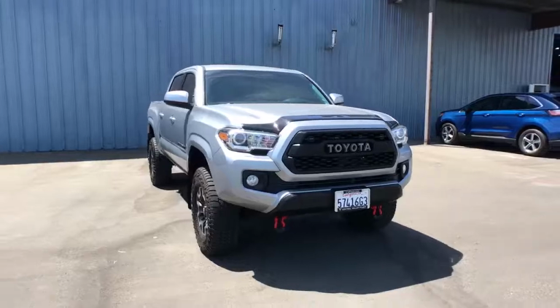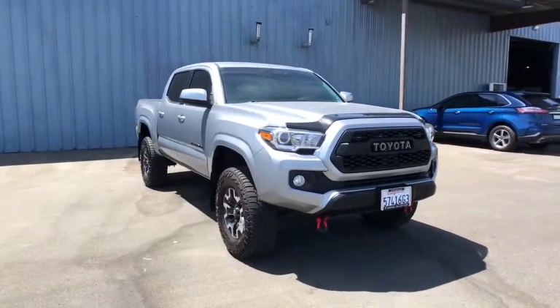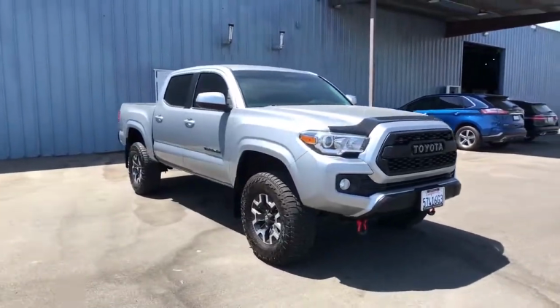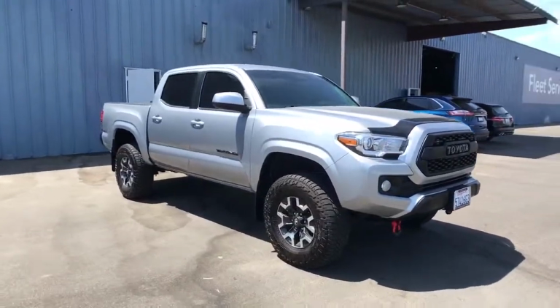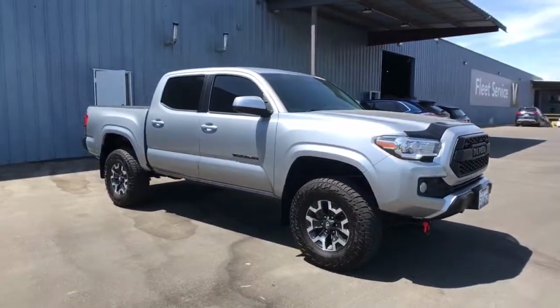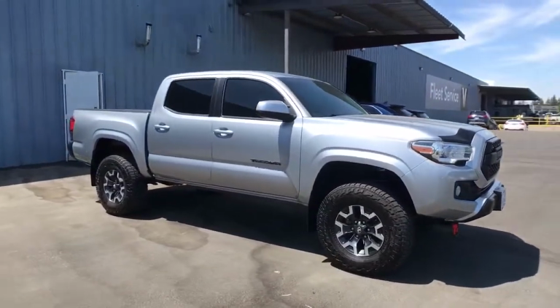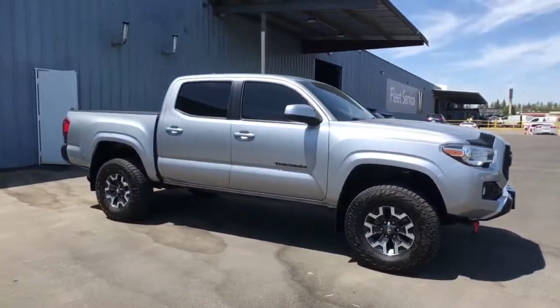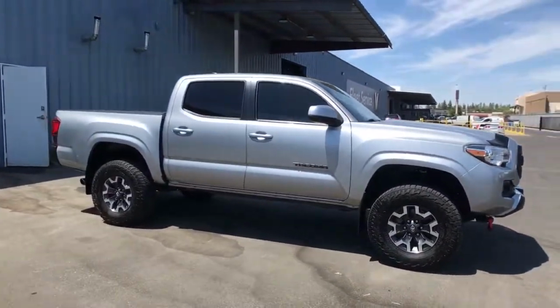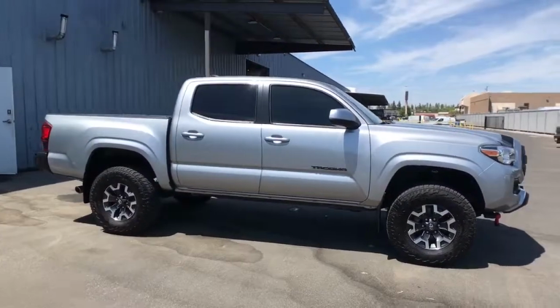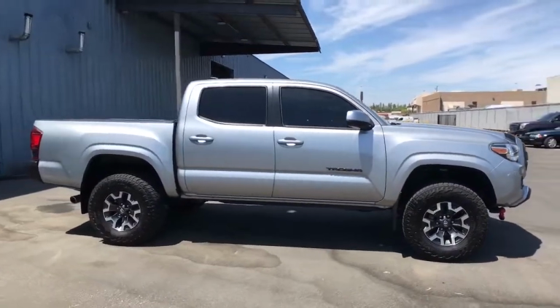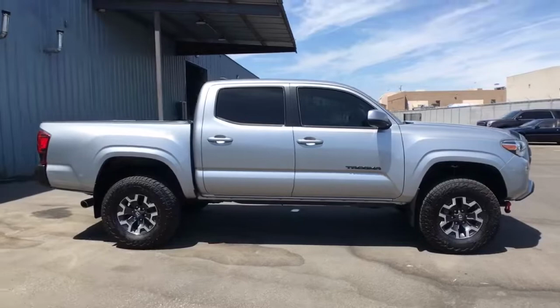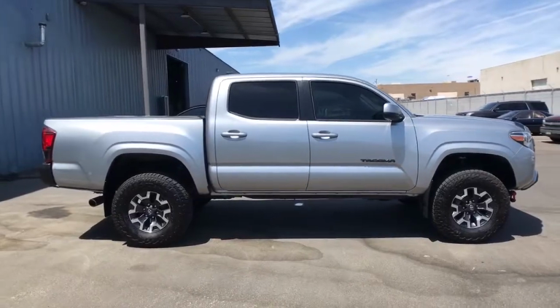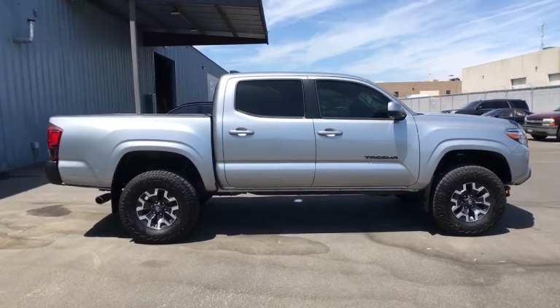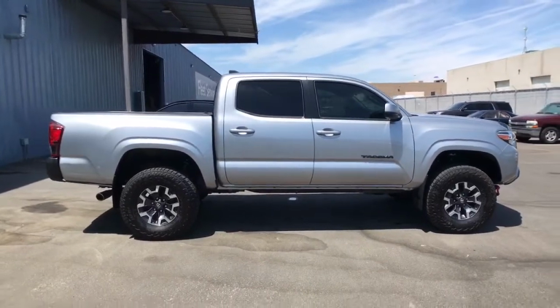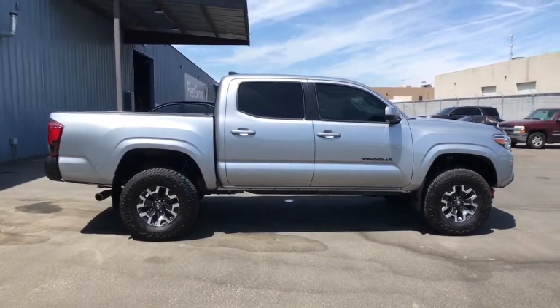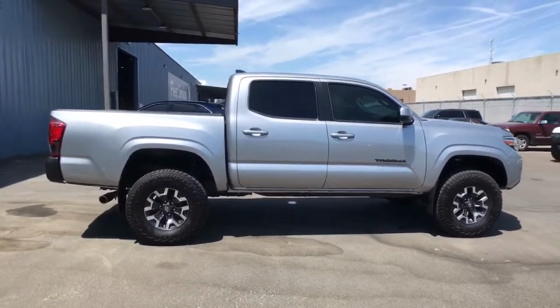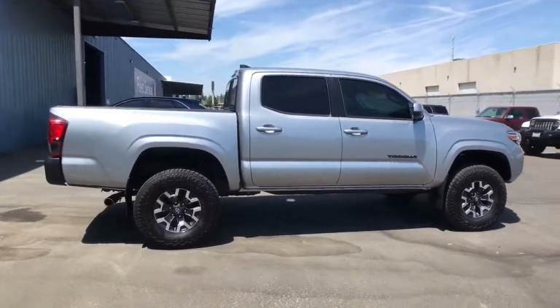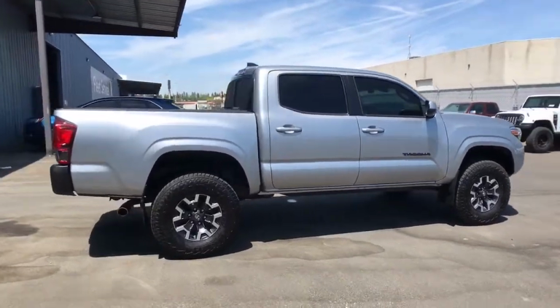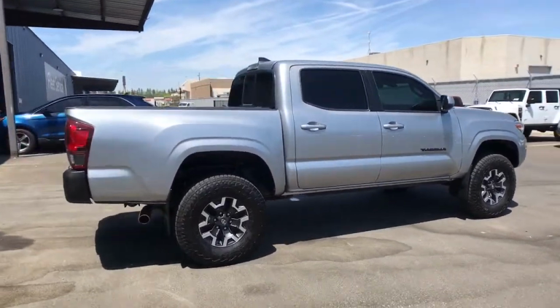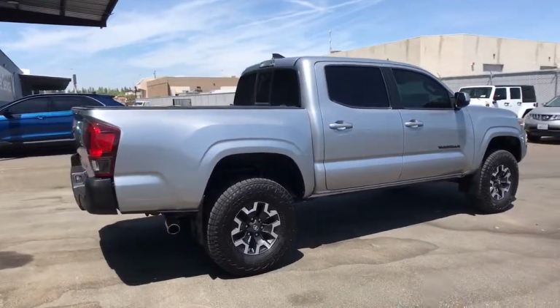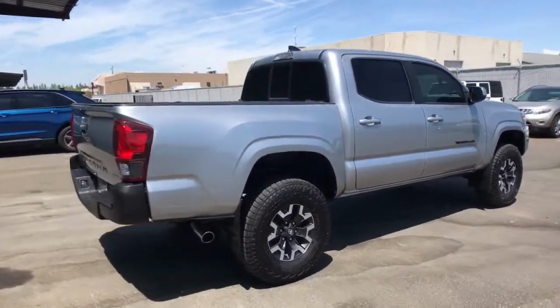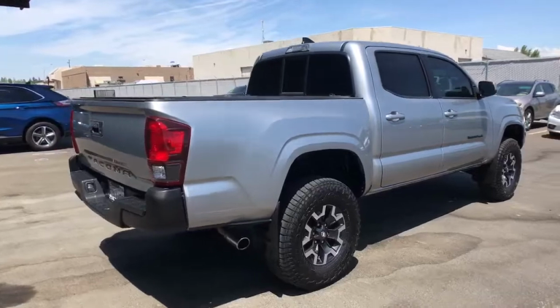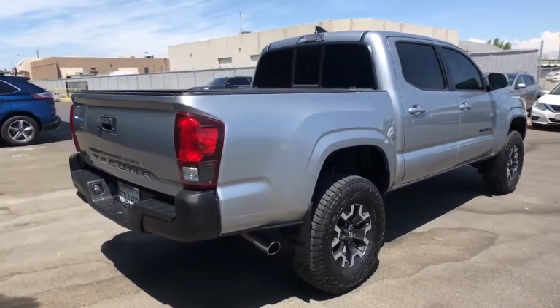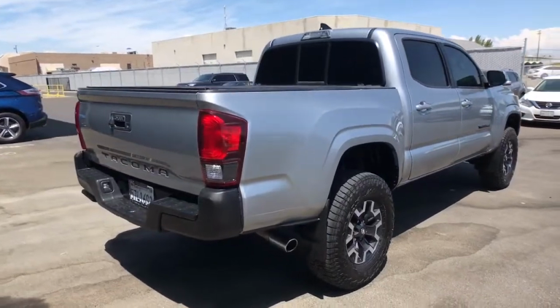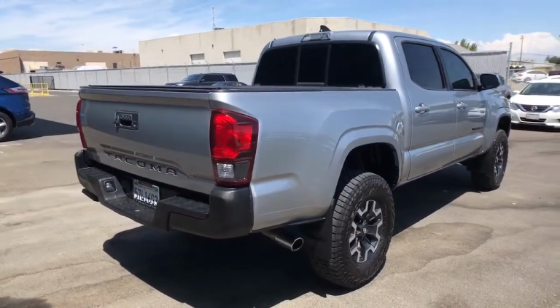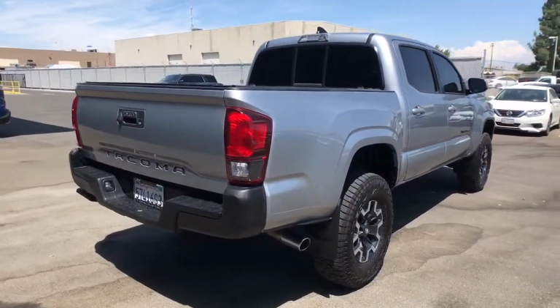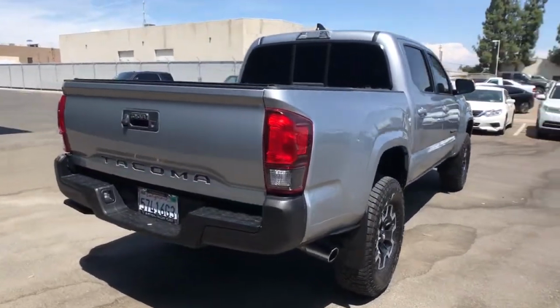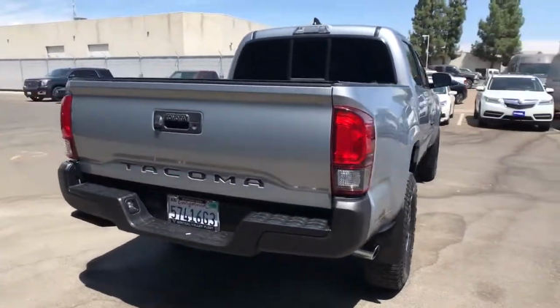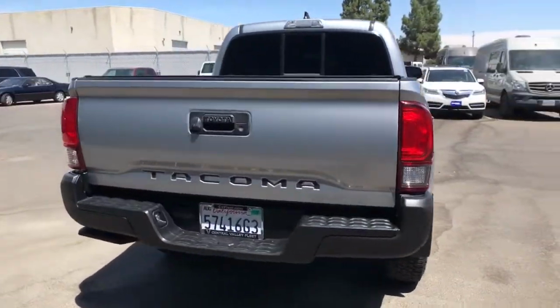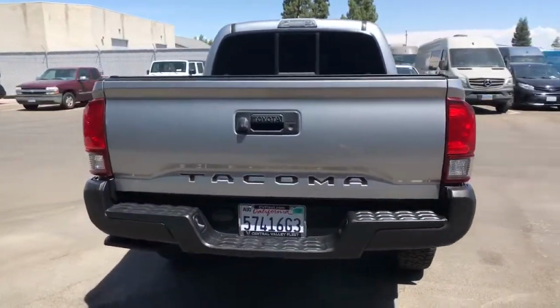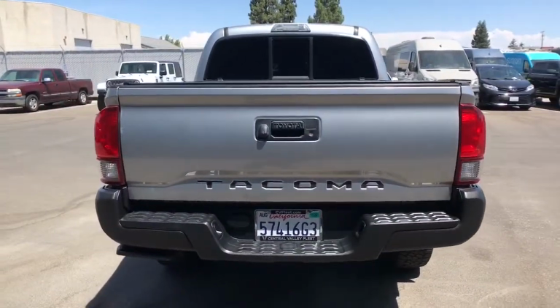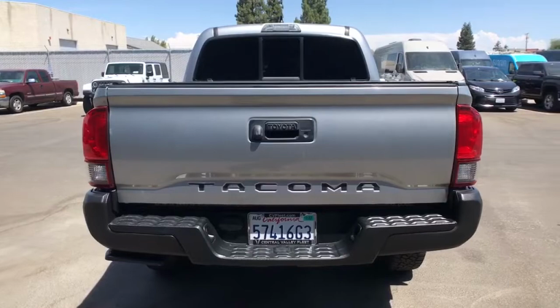You just found the 2018 Toyota Tacoma. With less than 60,000 miles on the odometer, this vehicle provides excellent value. You'll be comfortable, connected, and focused on the road or trail ahead in this capable Tacoma.